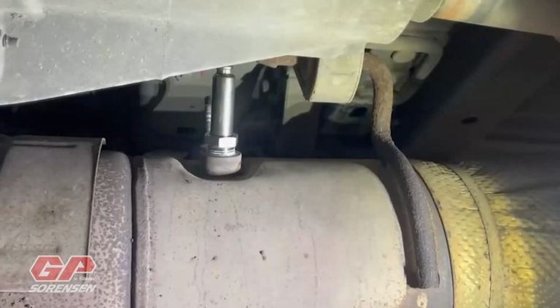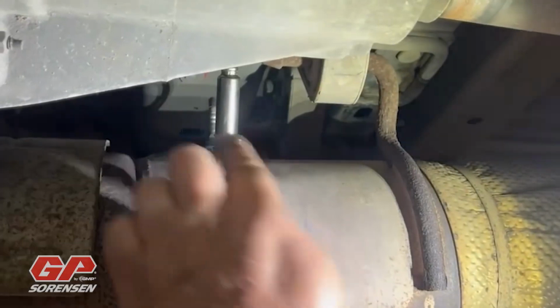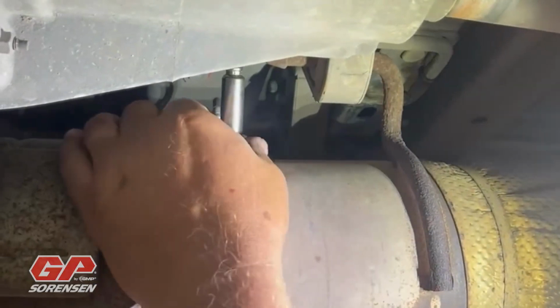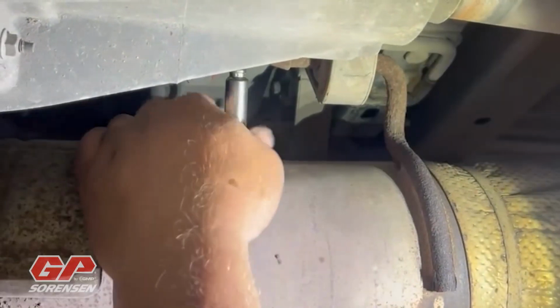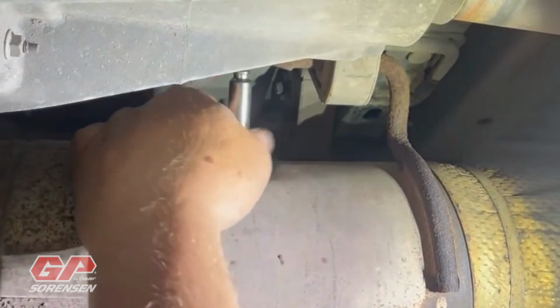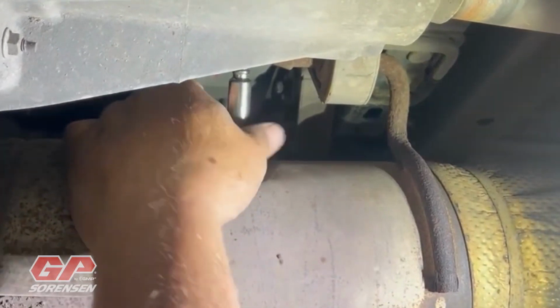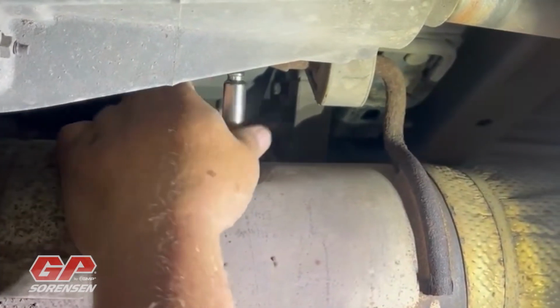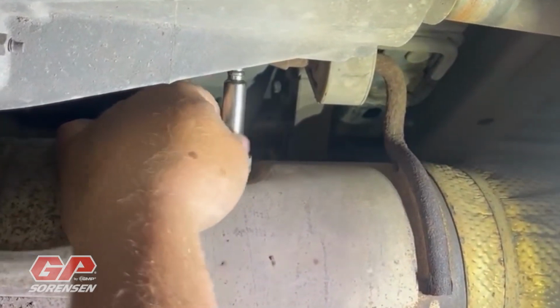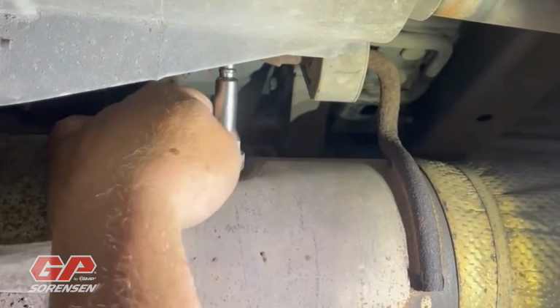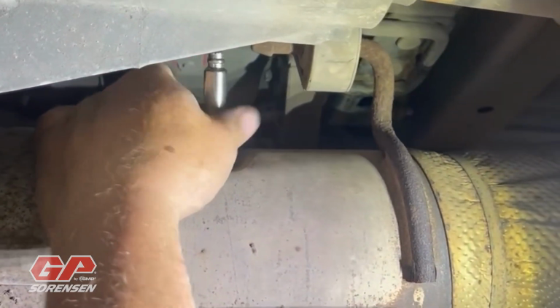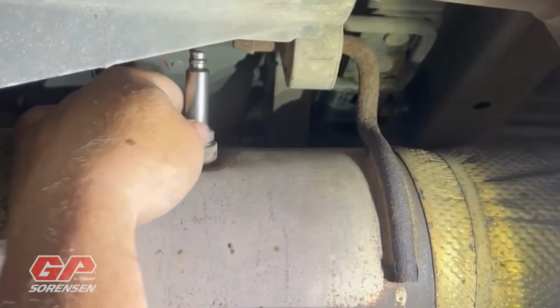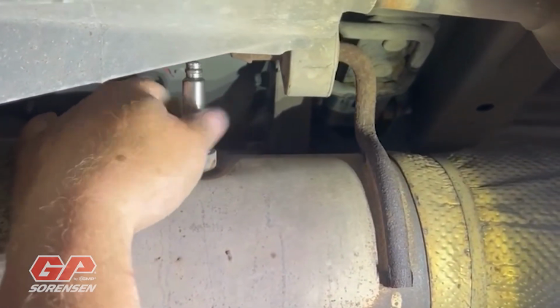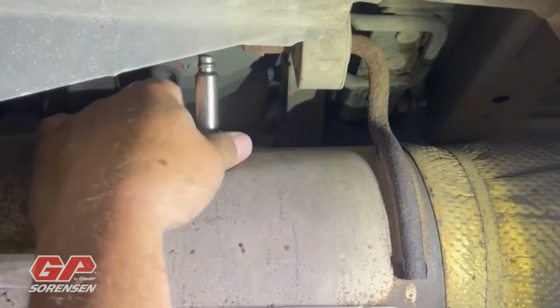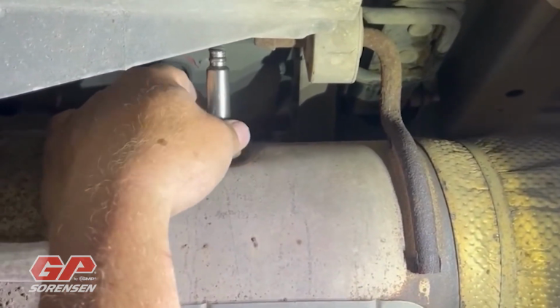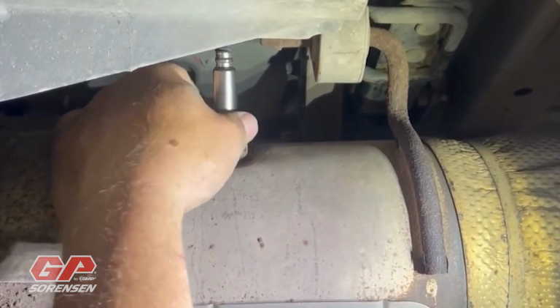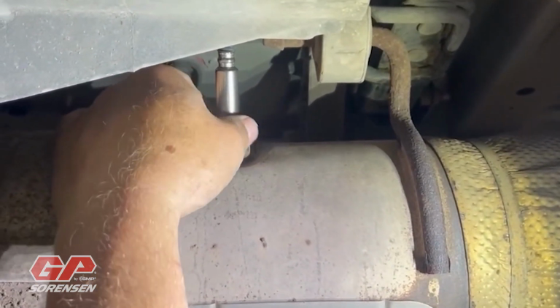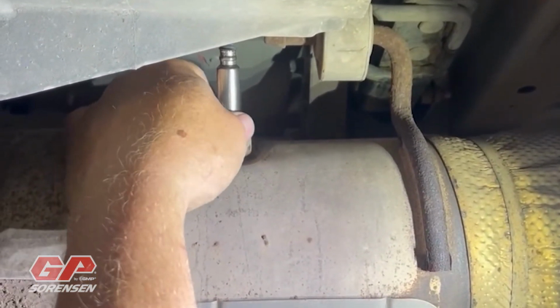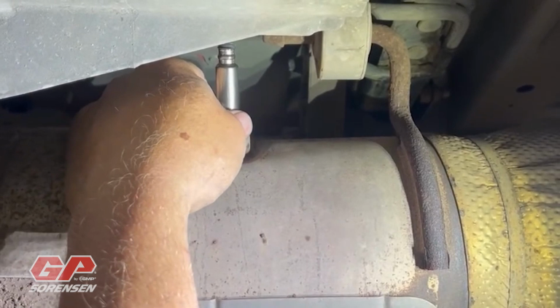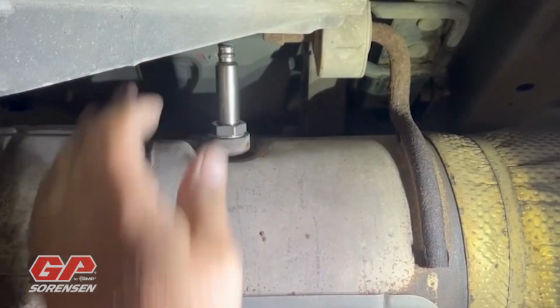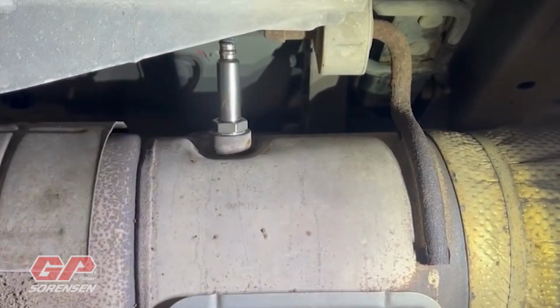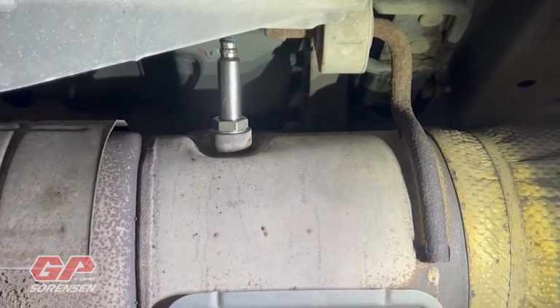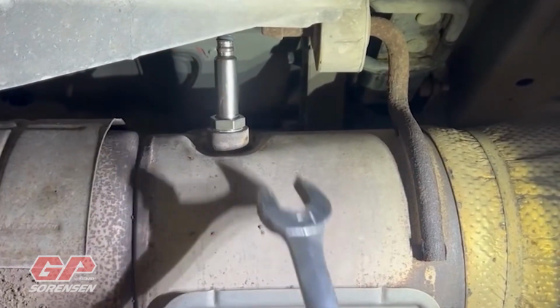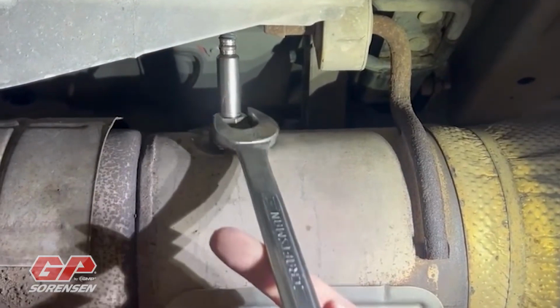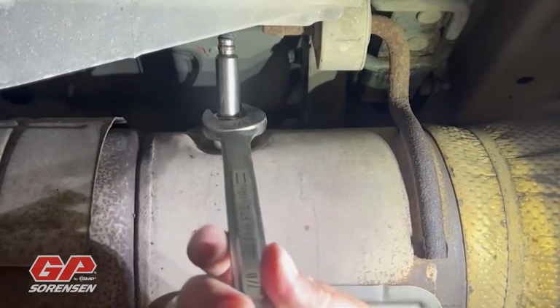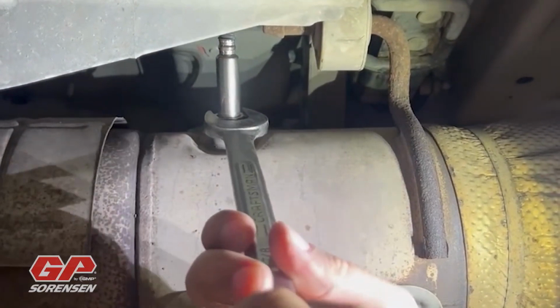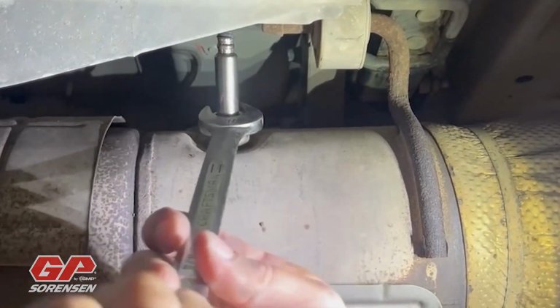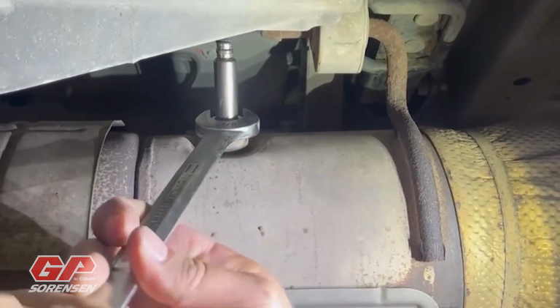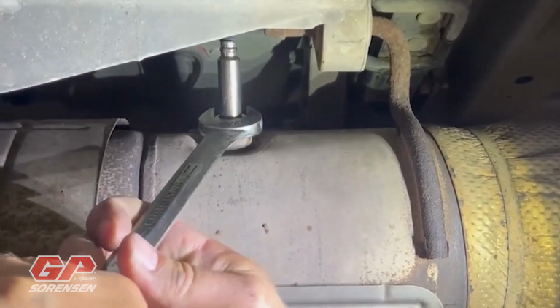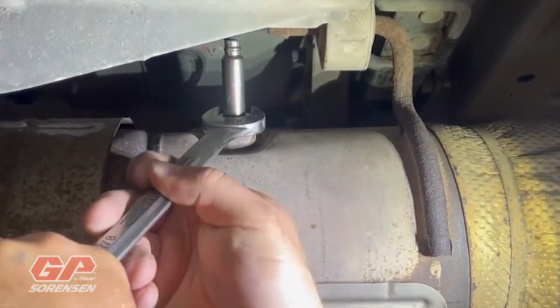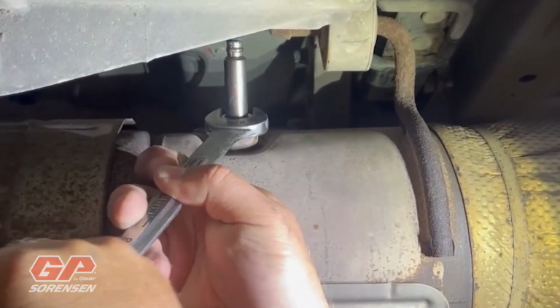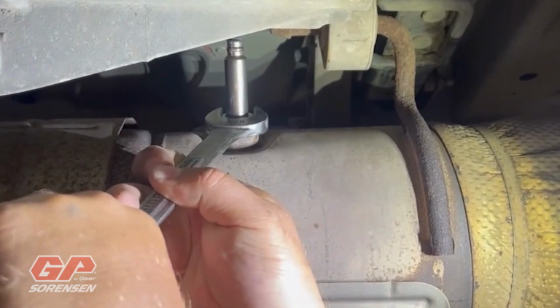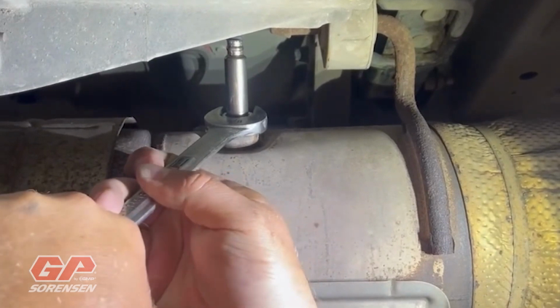We've started threading the sensor in — it threads in nice and clean and easy. We've got it in place and we'll get it tightened up with the wrench.